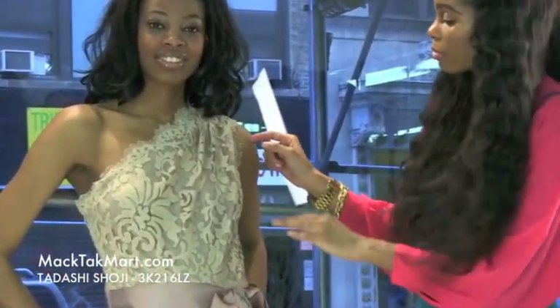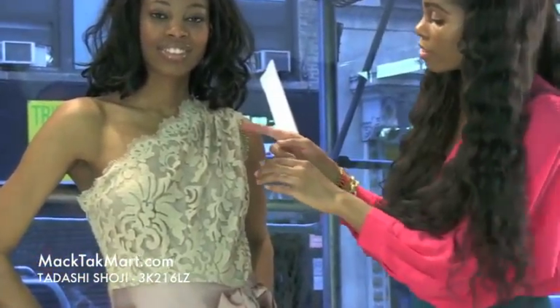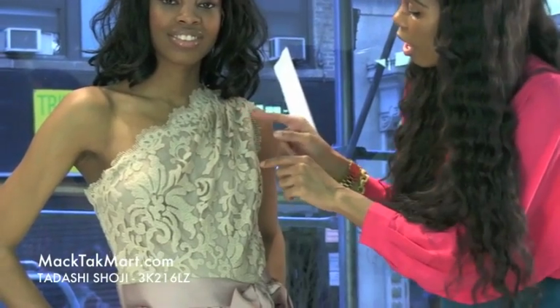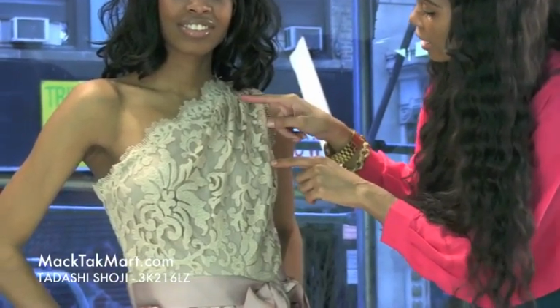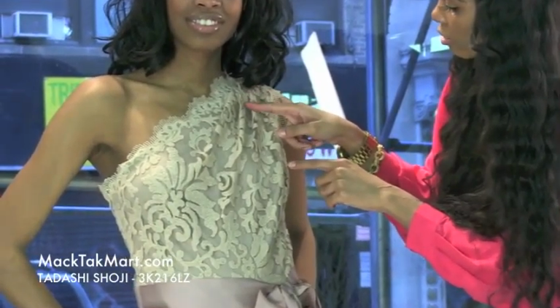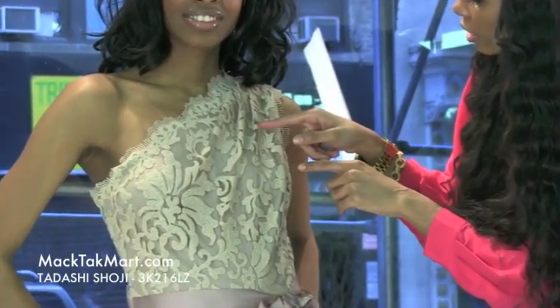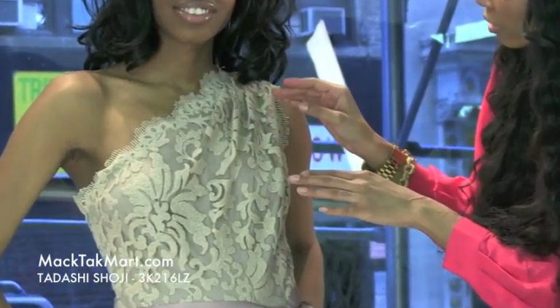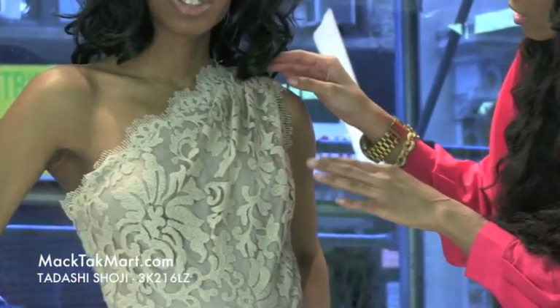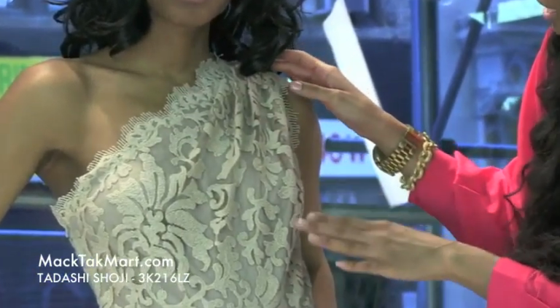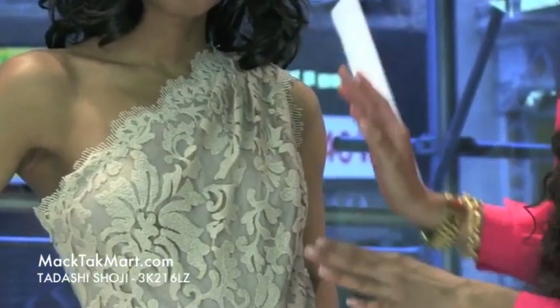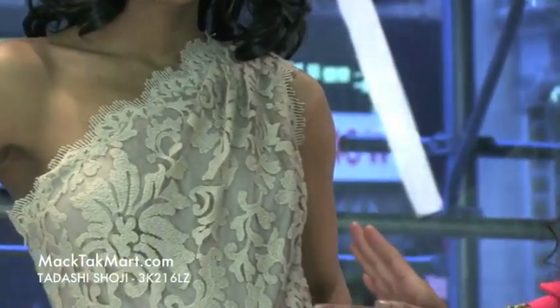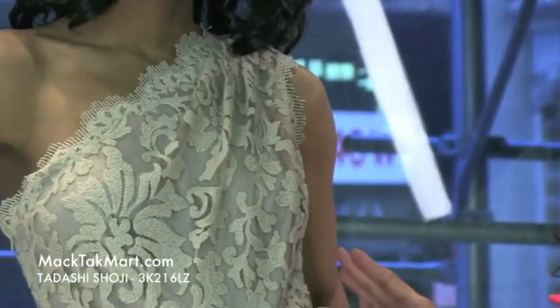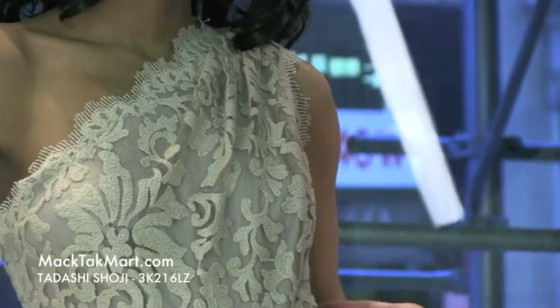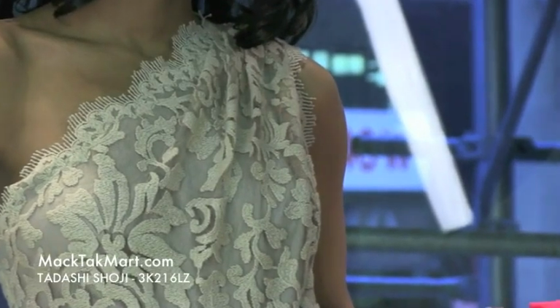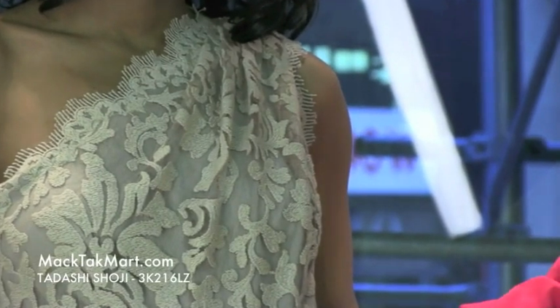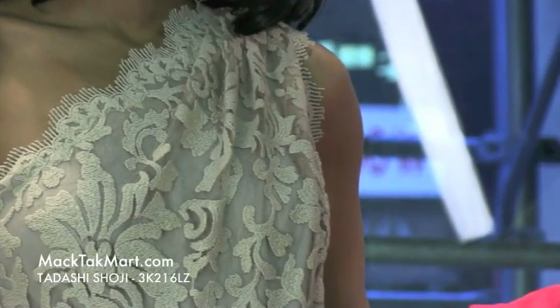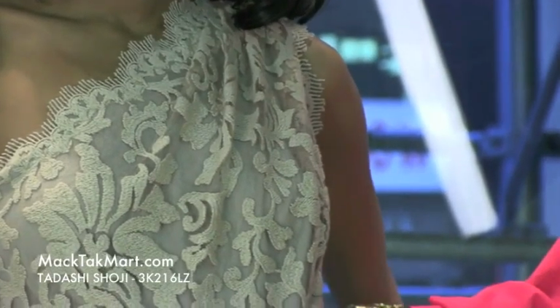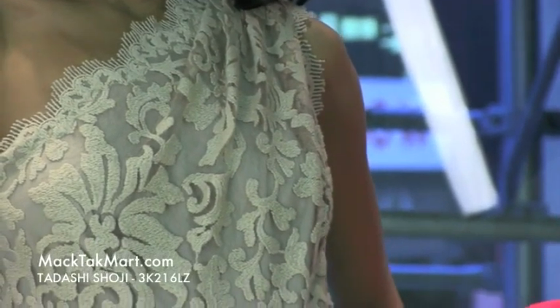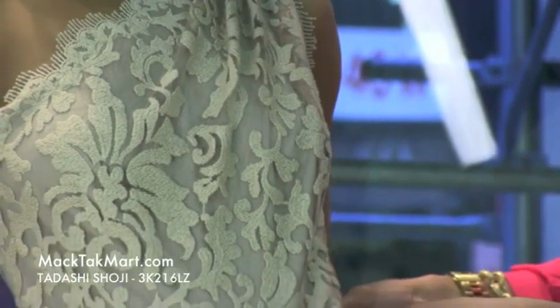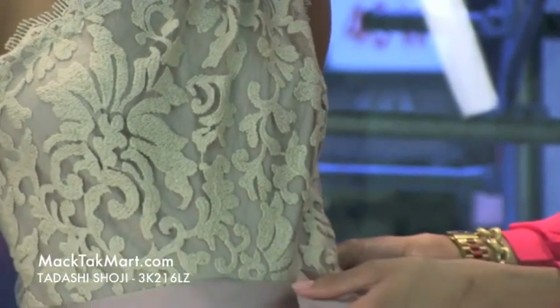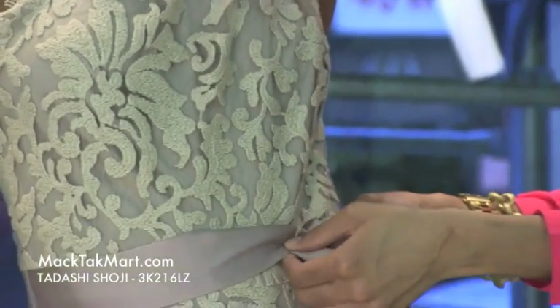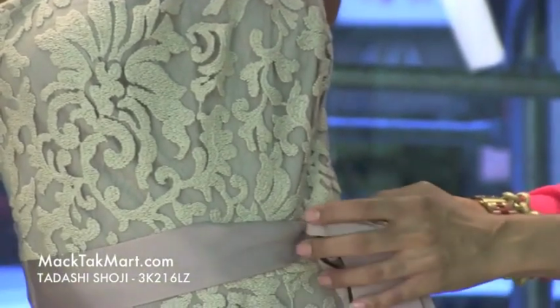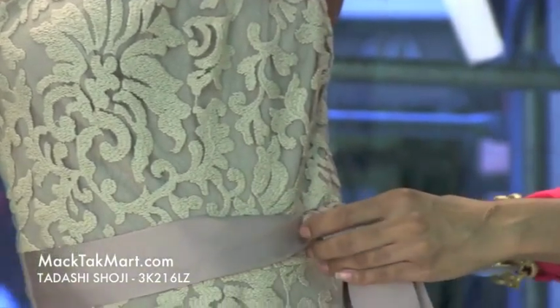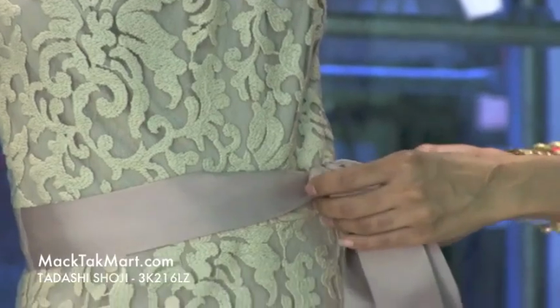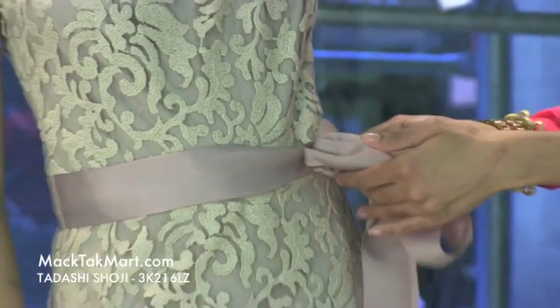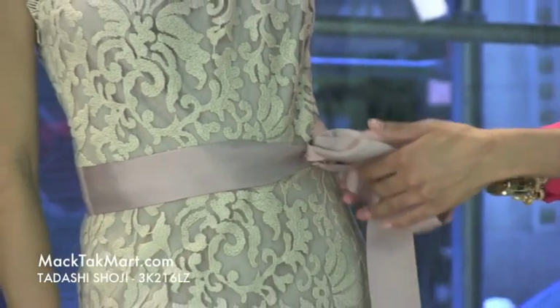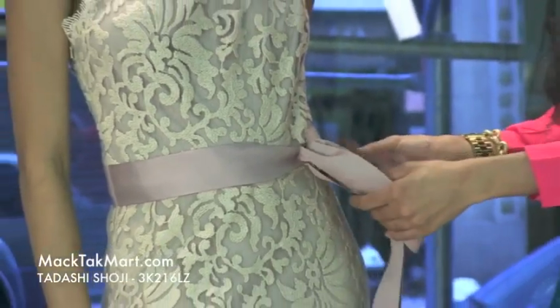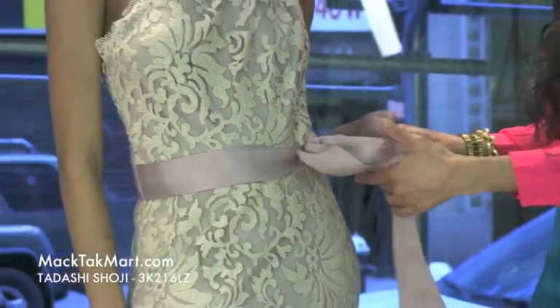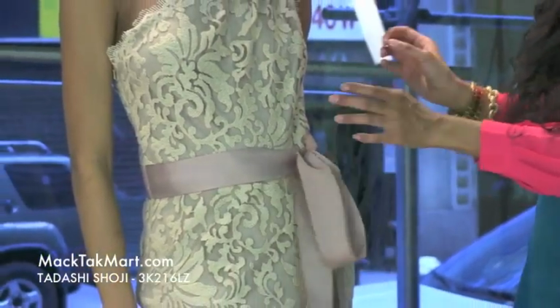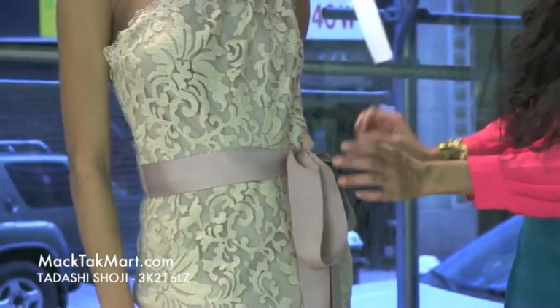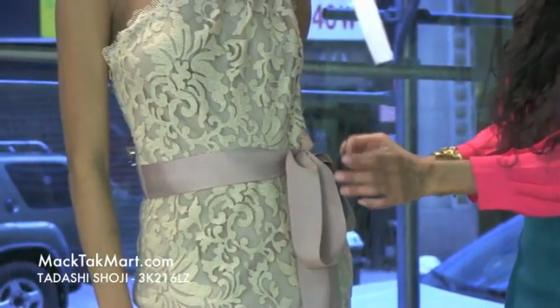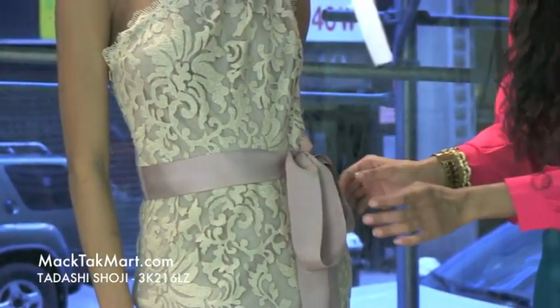We have this amazing knit work here underlaying with this lace mesh, absolutely gorgeous. Here we have this very cute ribbon here that's going to accentuate this dress and give it that lovely accent that just makes this dress even more amazing.